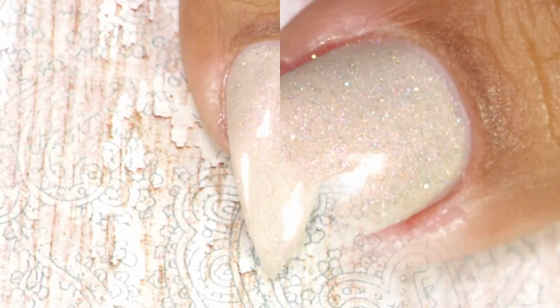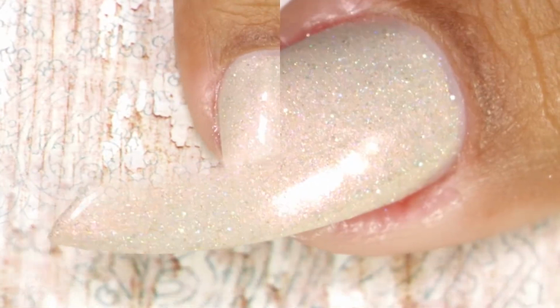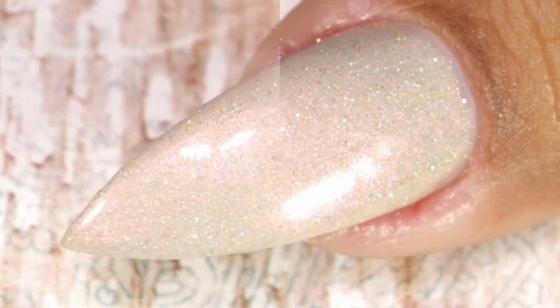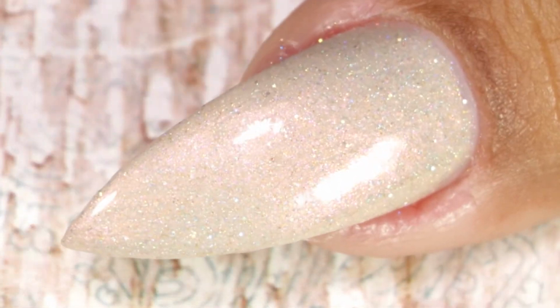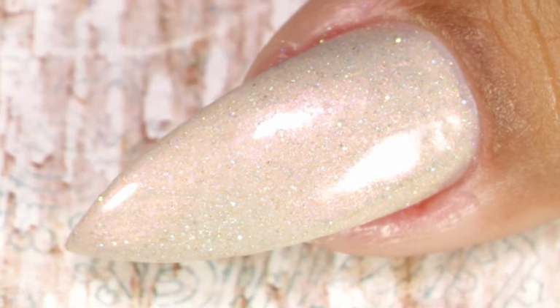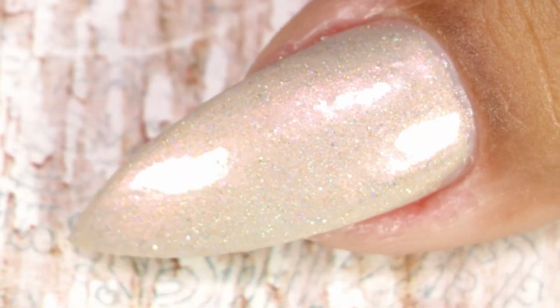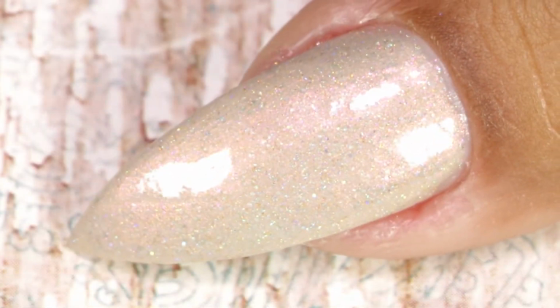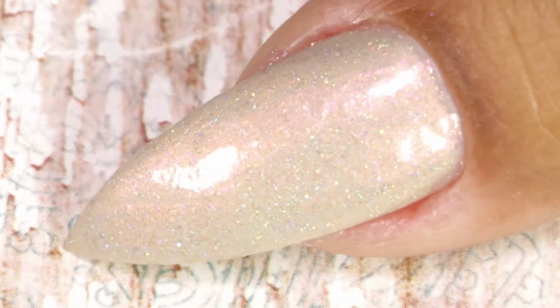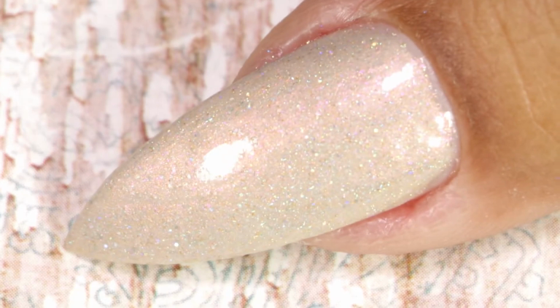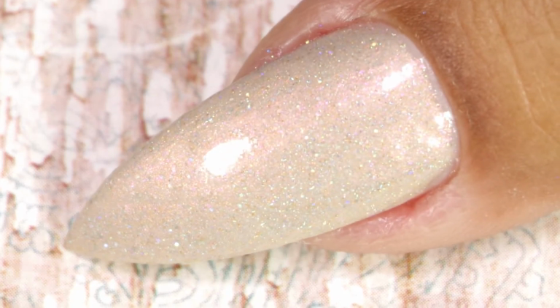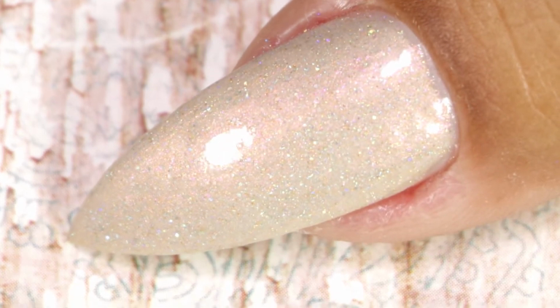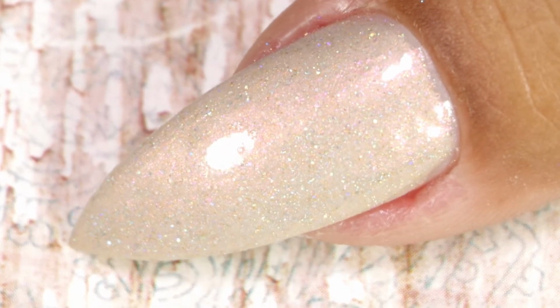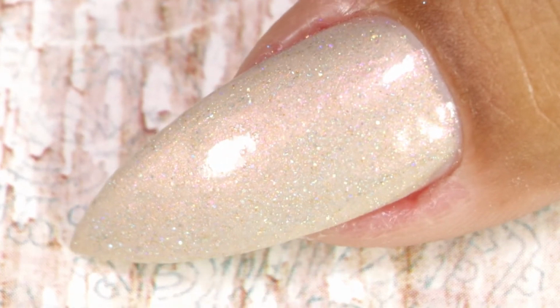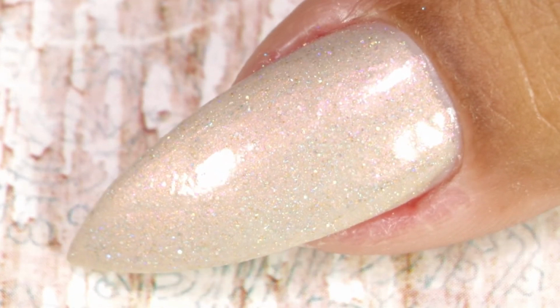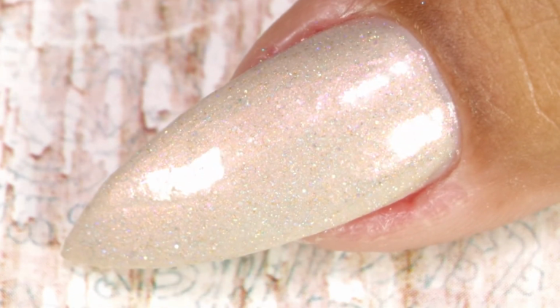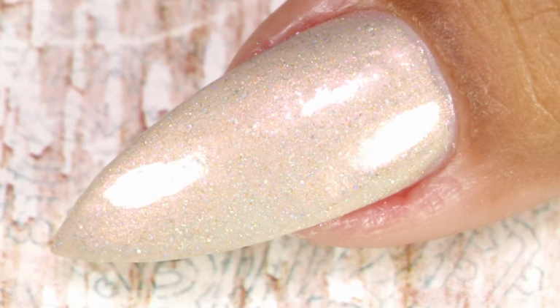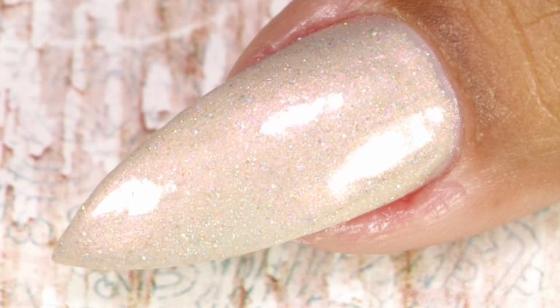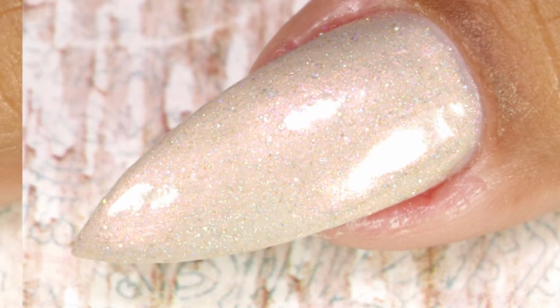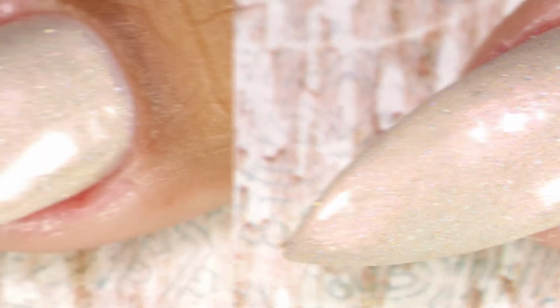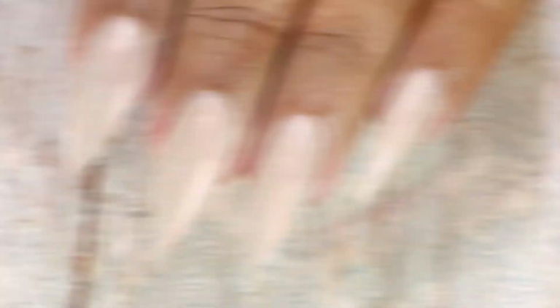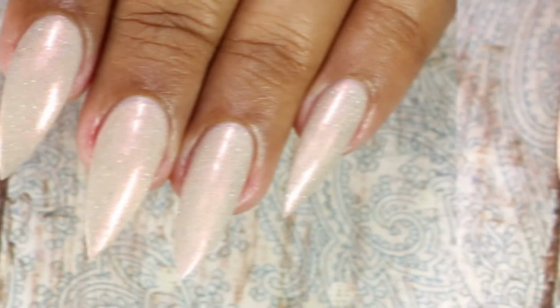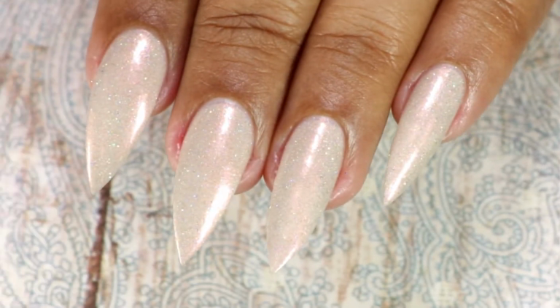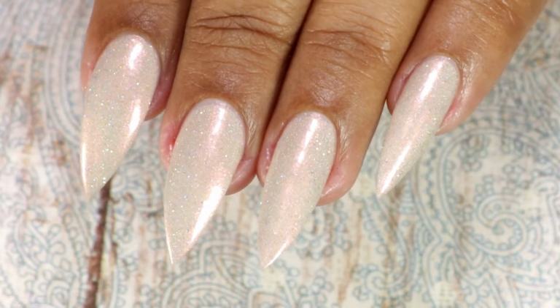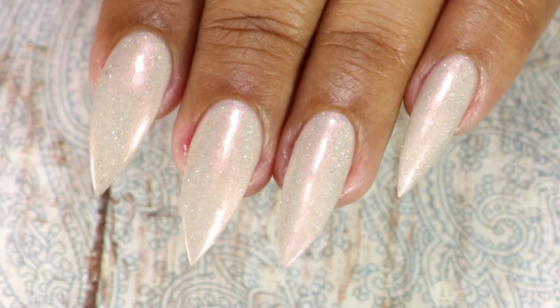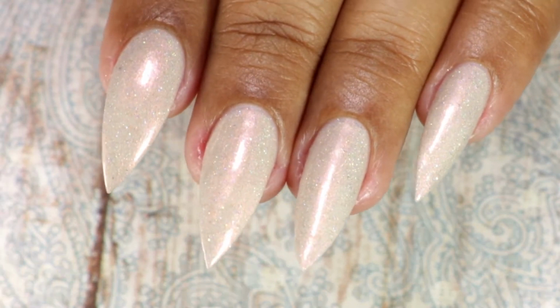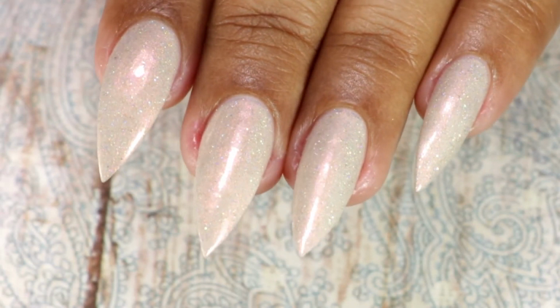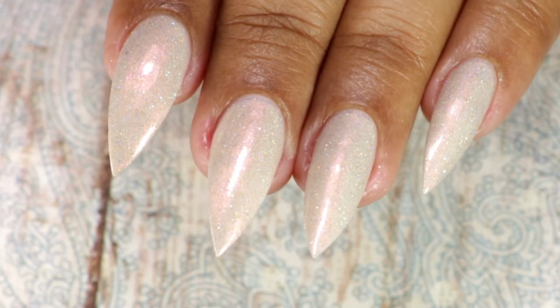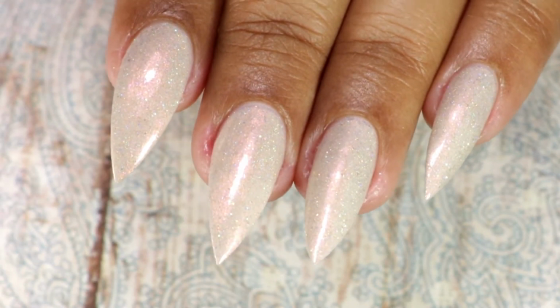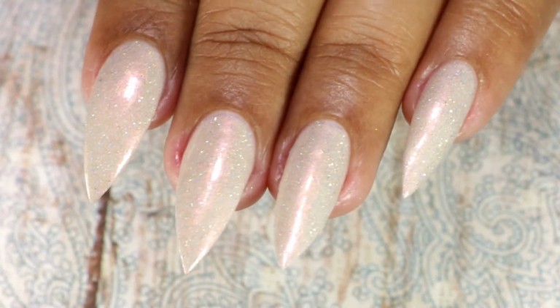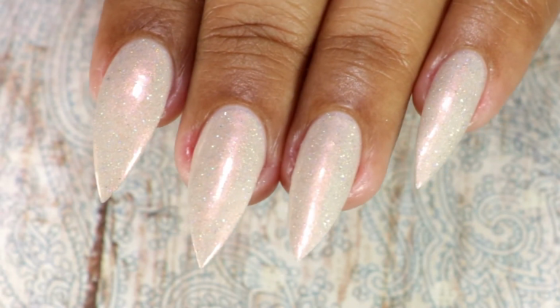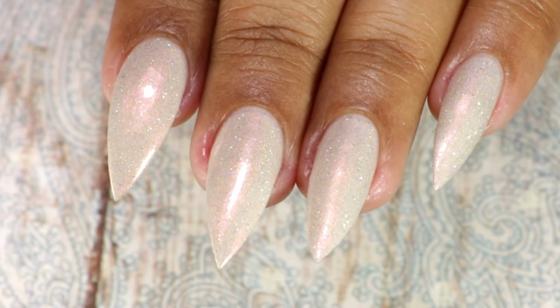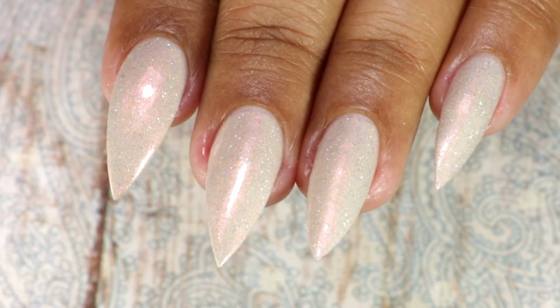This is the final look after top coat and clean up. As you can see, the soft shimmer is really beautiful and it gives kind of a pearlescent effect to this polish.